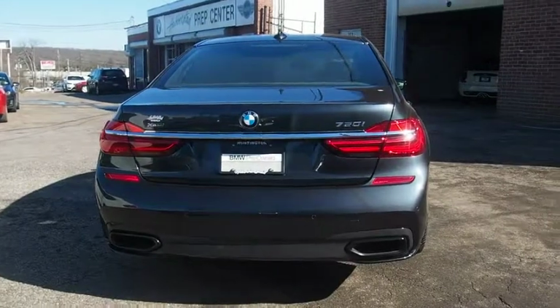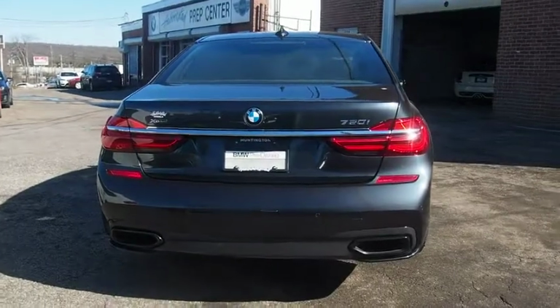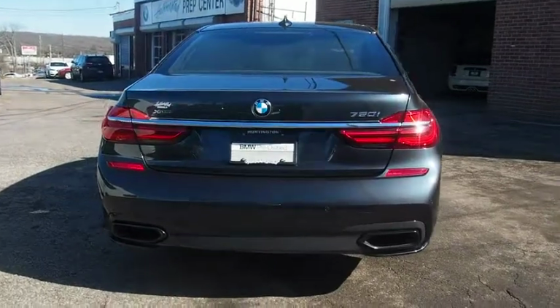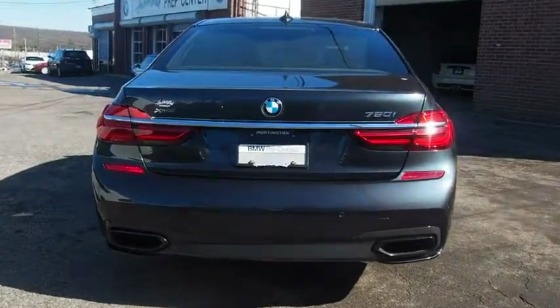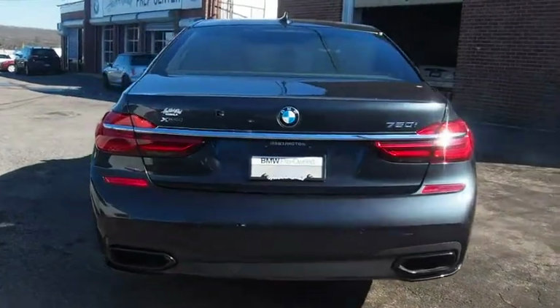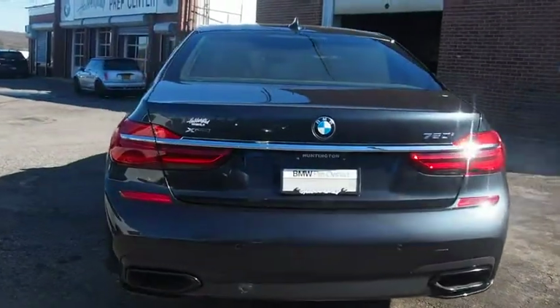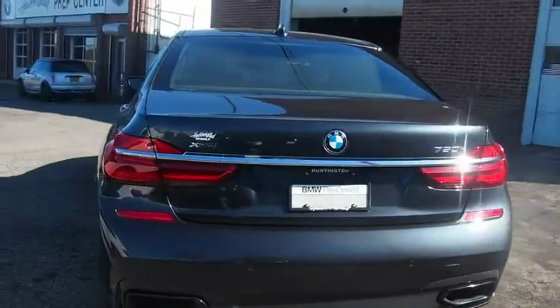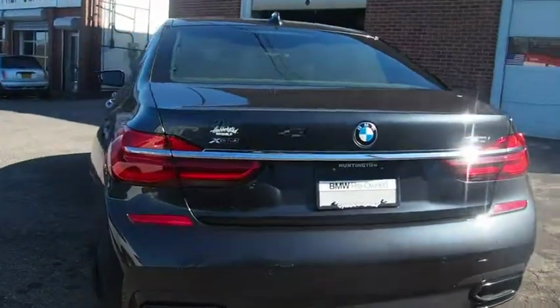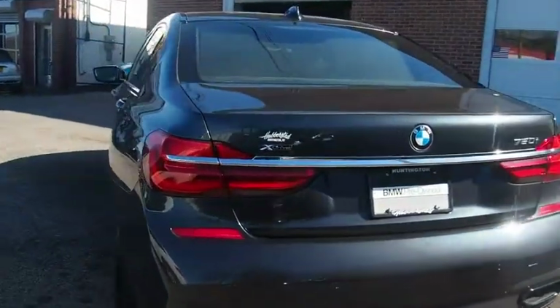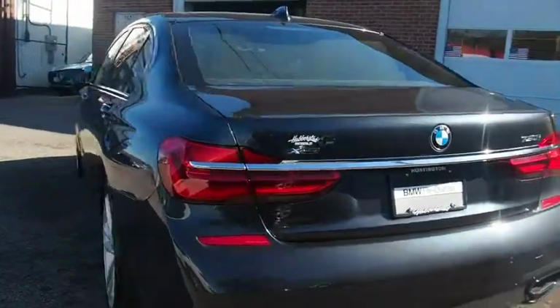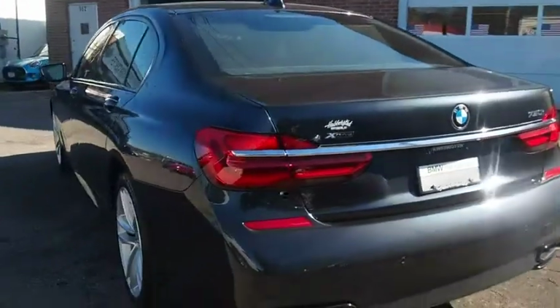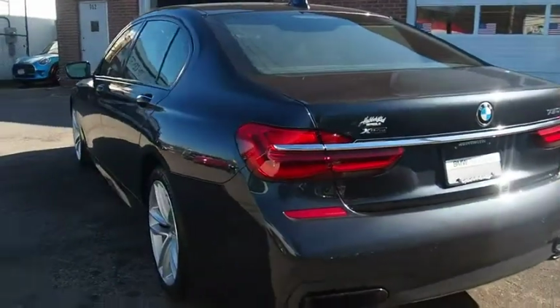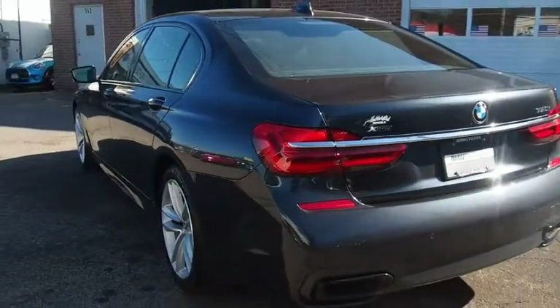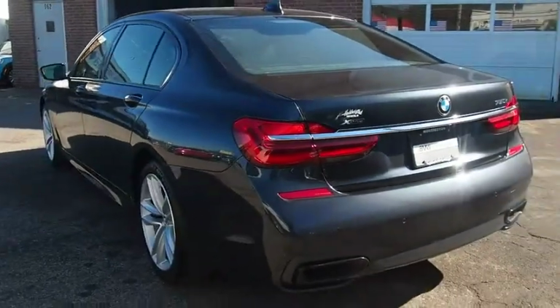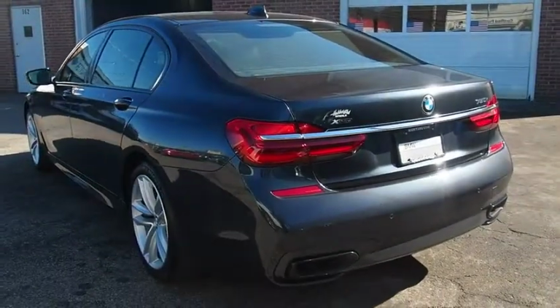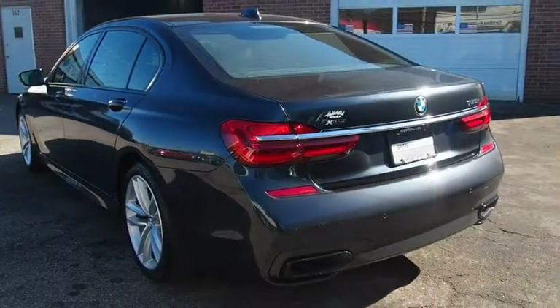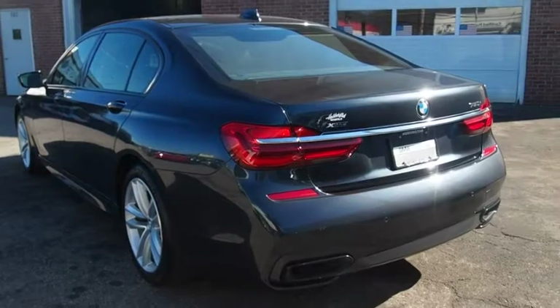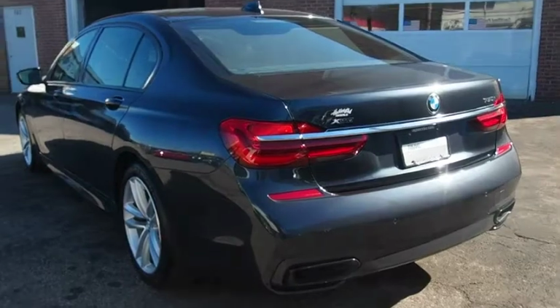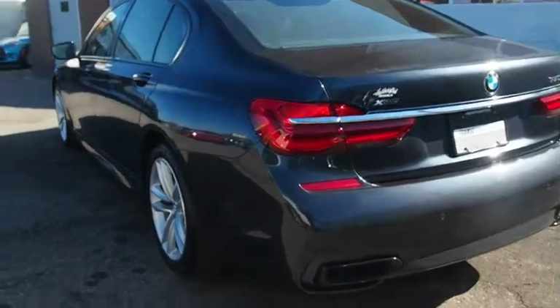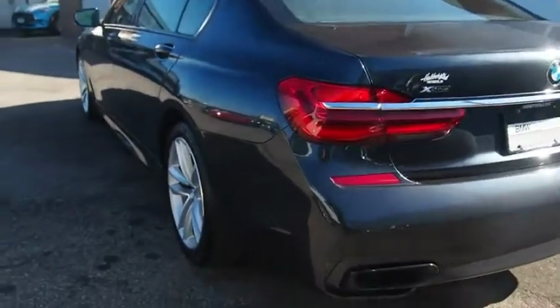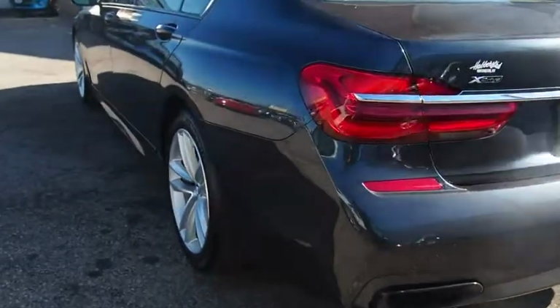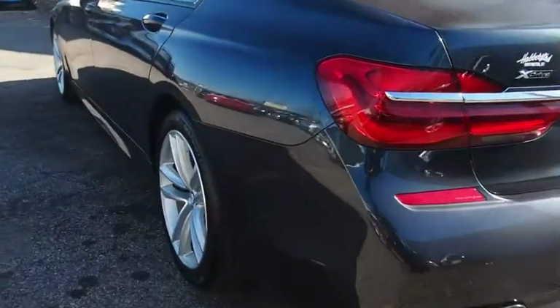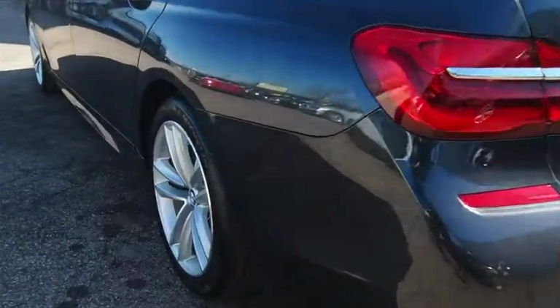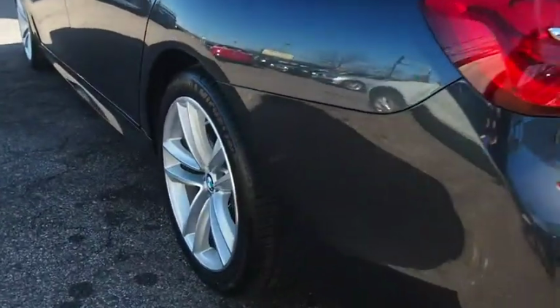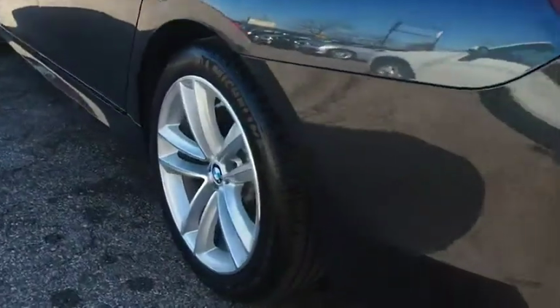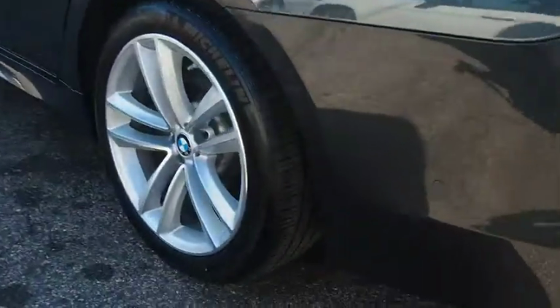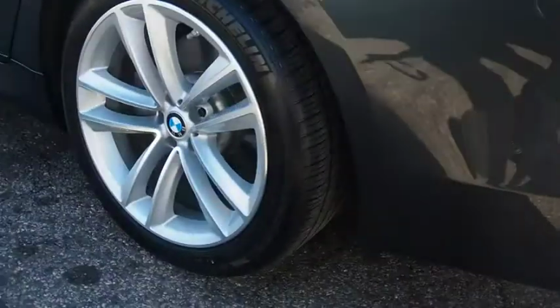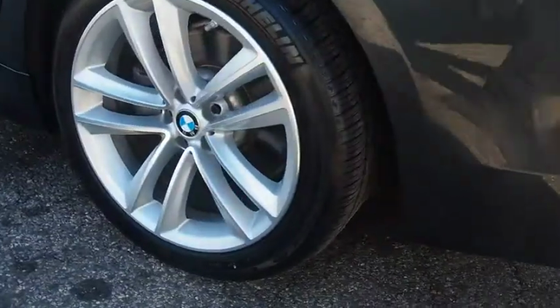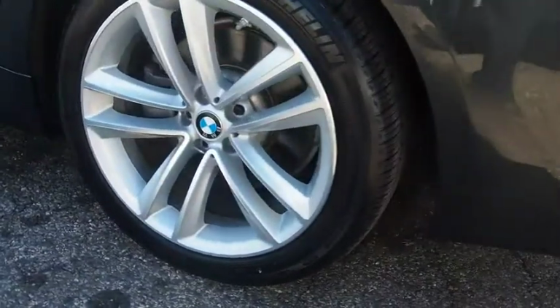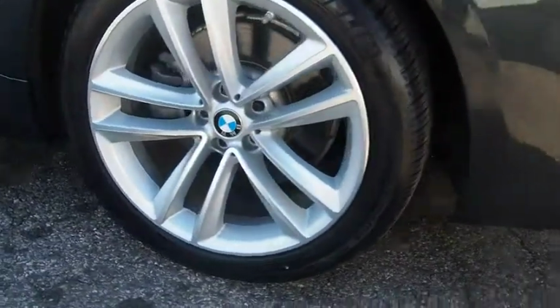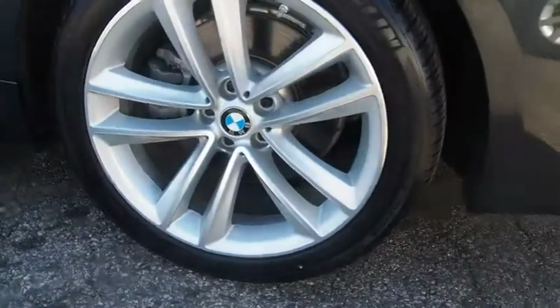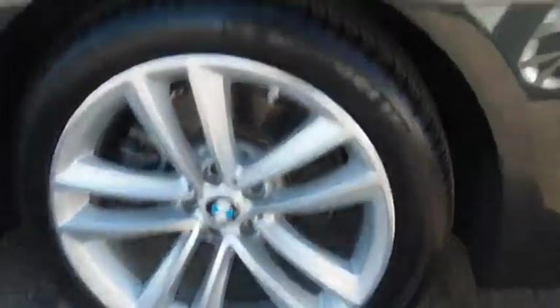Bluetooth, moonroof, power steering, adjustable steering wheel, keyless start, cruise control, hard disk drive media storage, auto-dimming rear-view mirror.